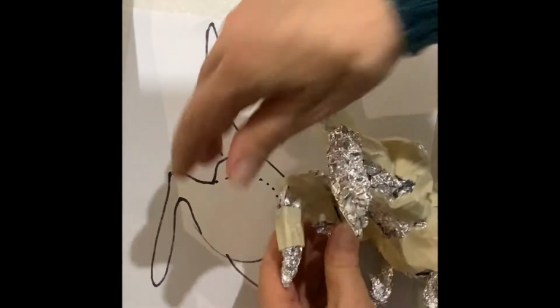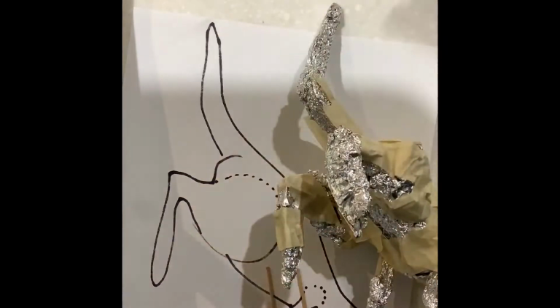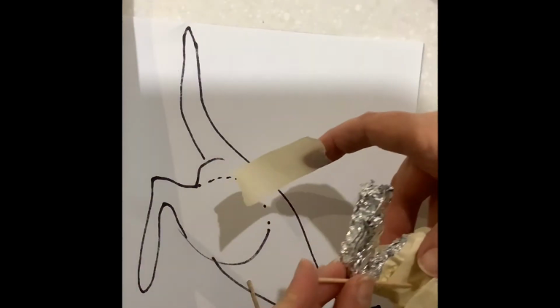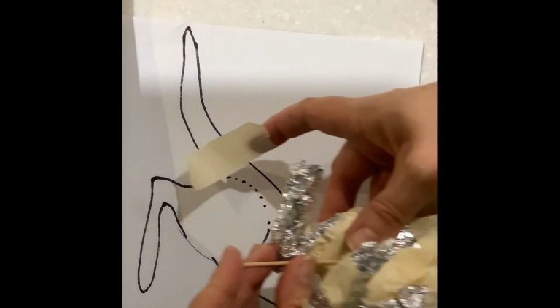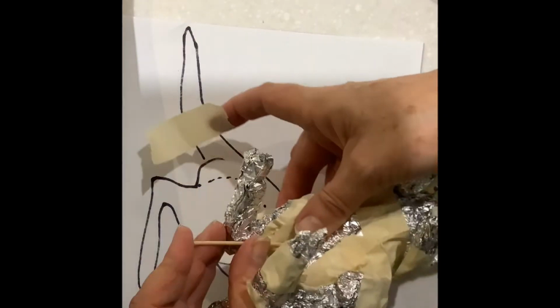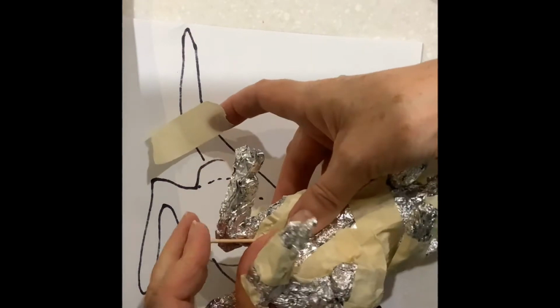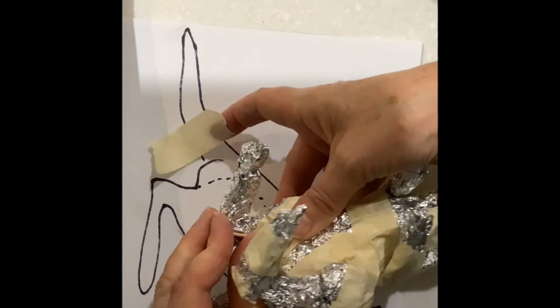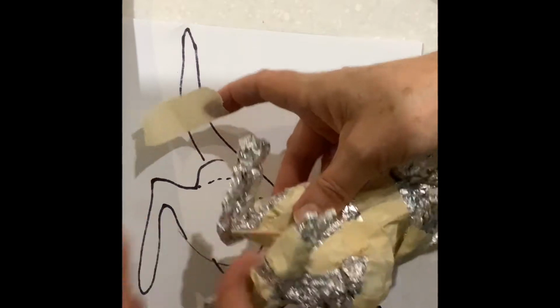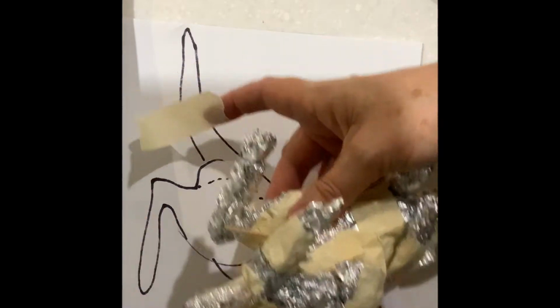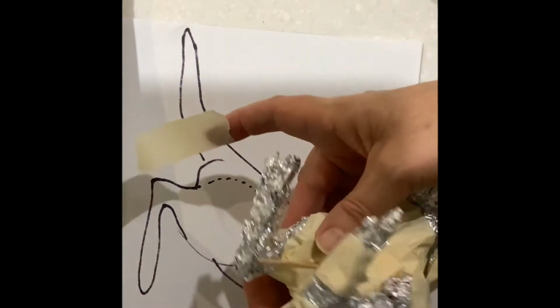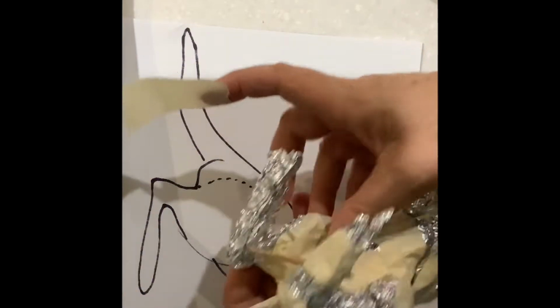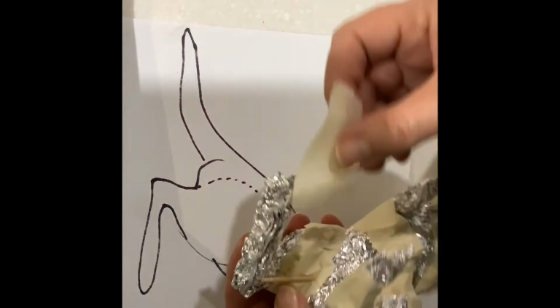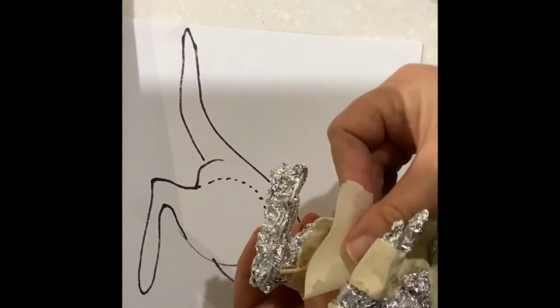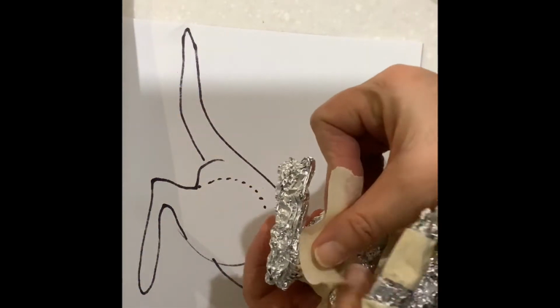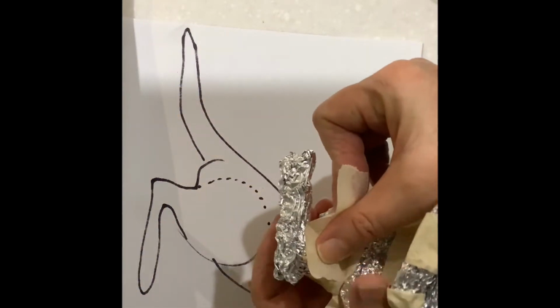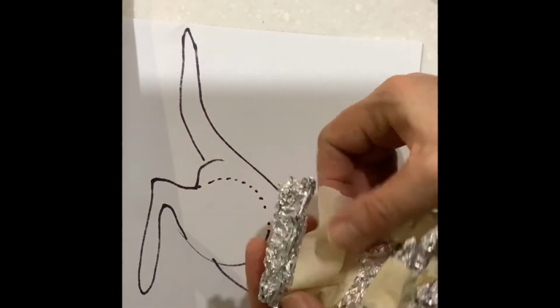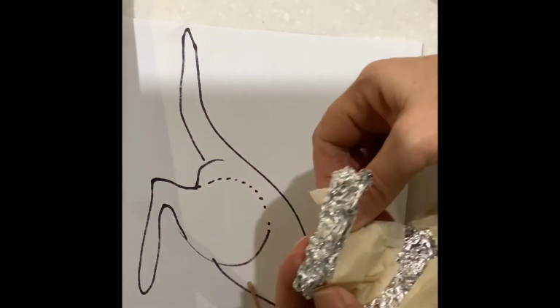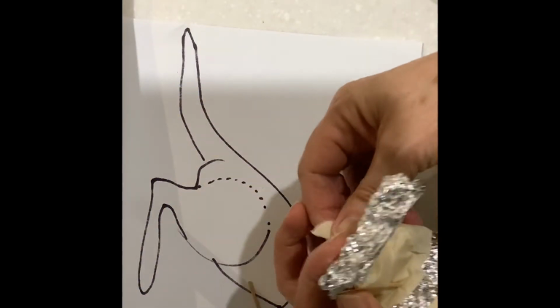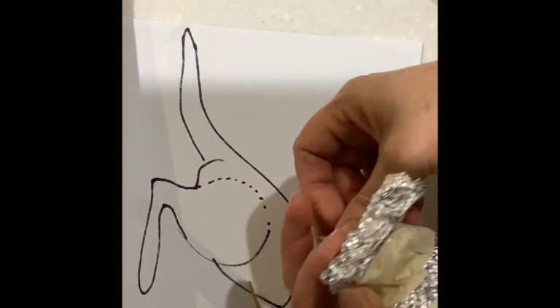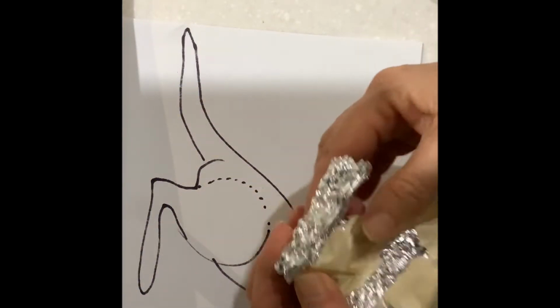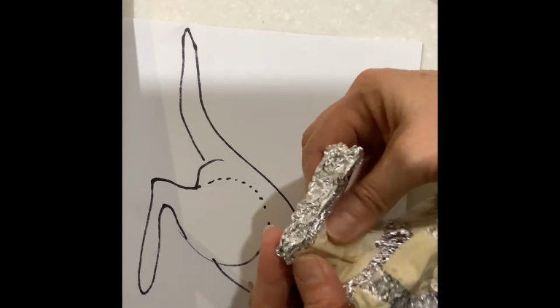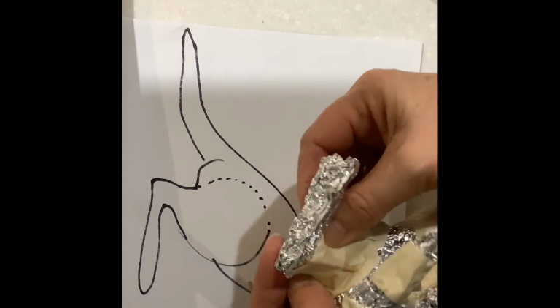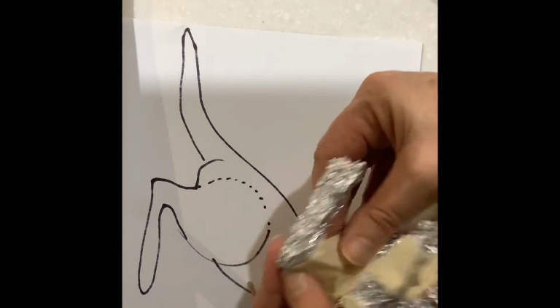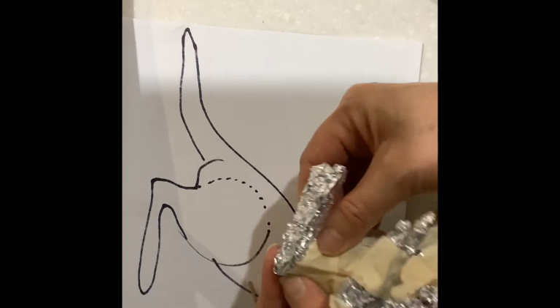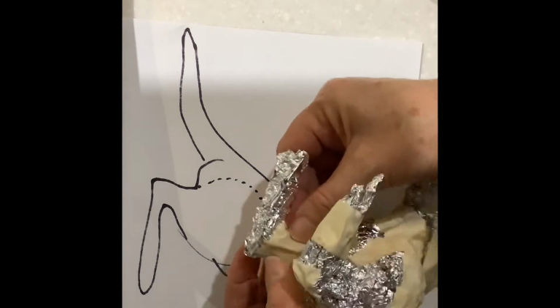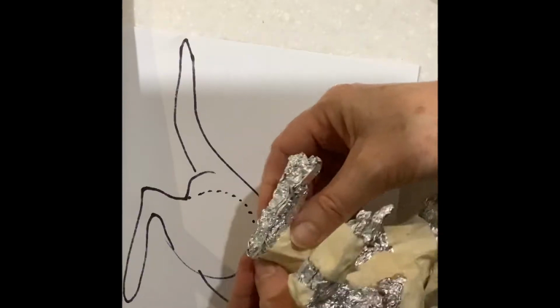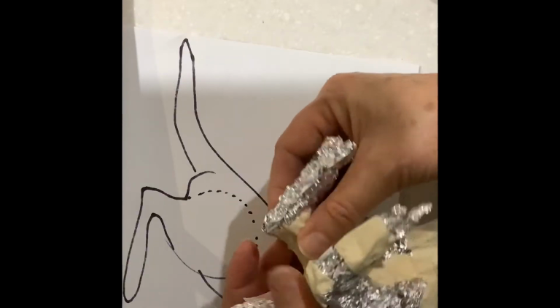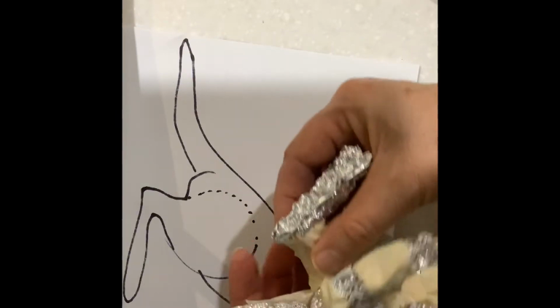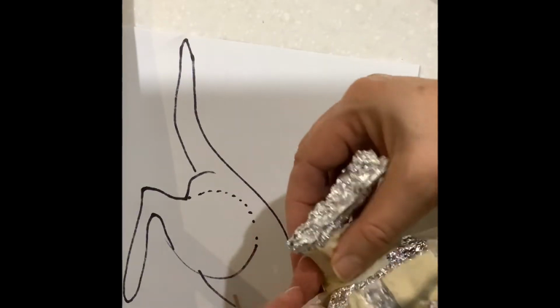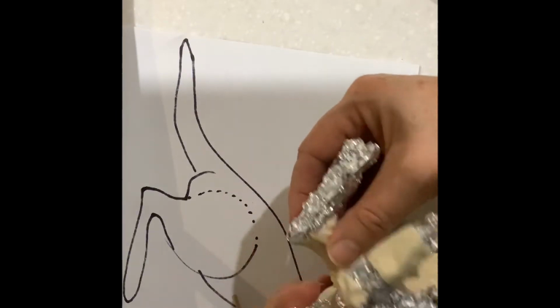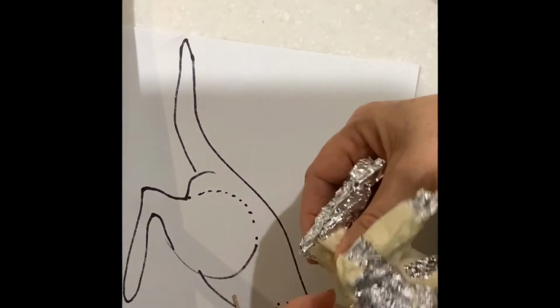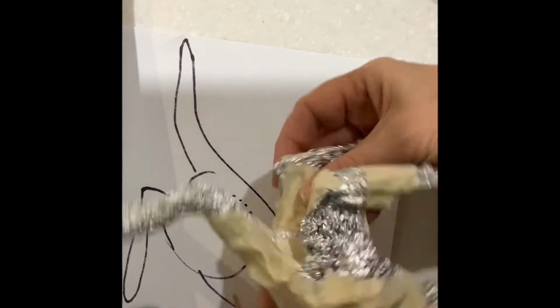I'm just popping that down into the body of the tin foil and then popping some tape around to make sure it stays.